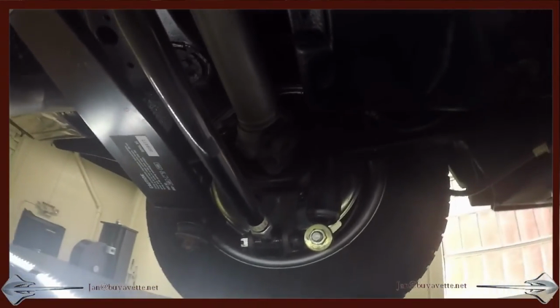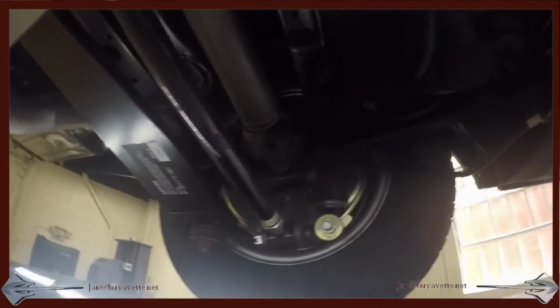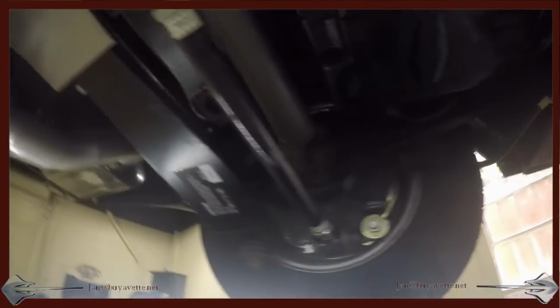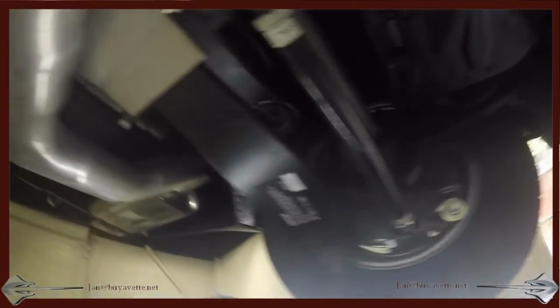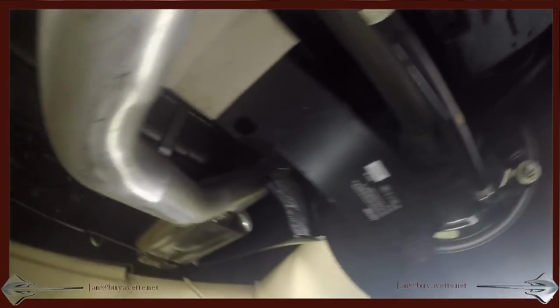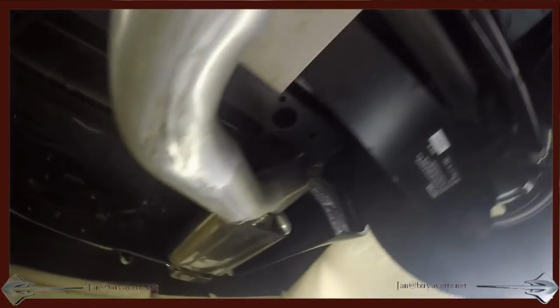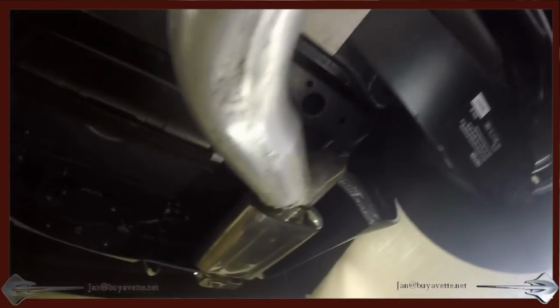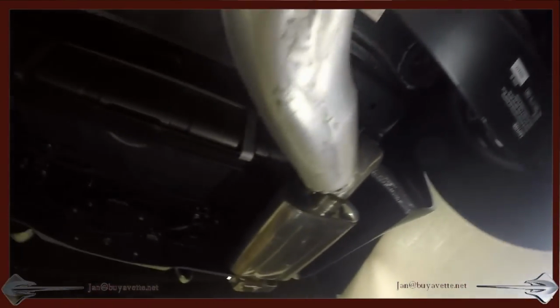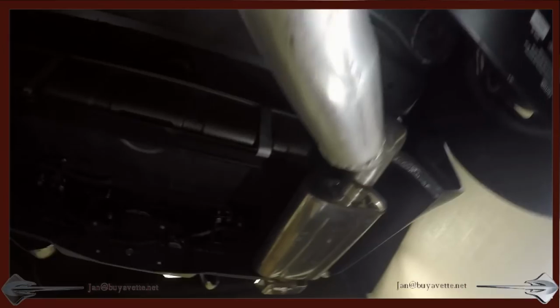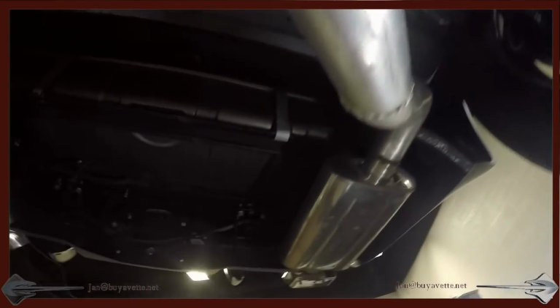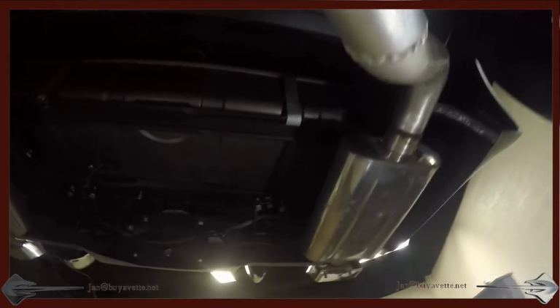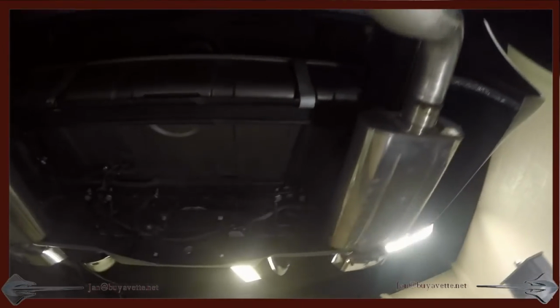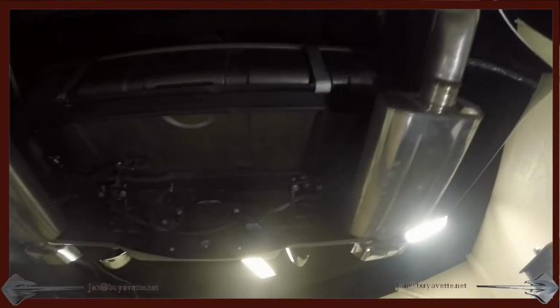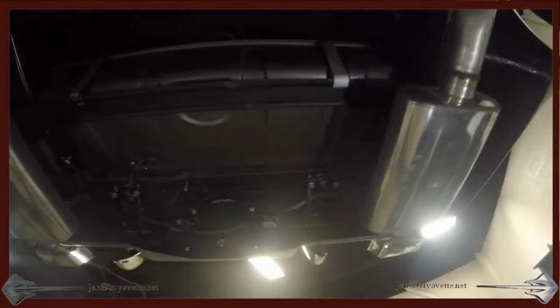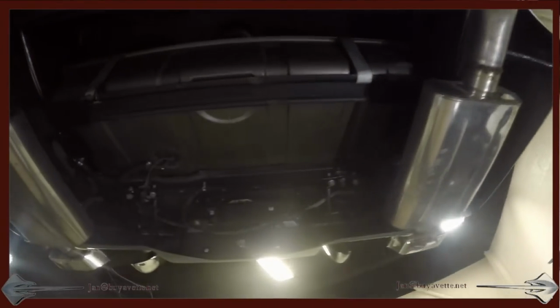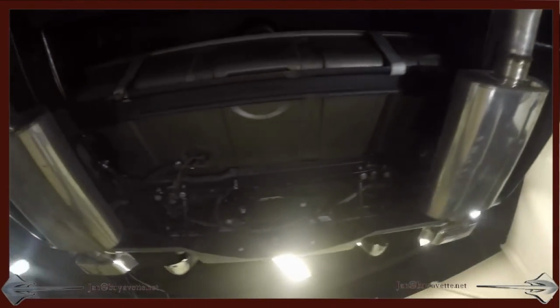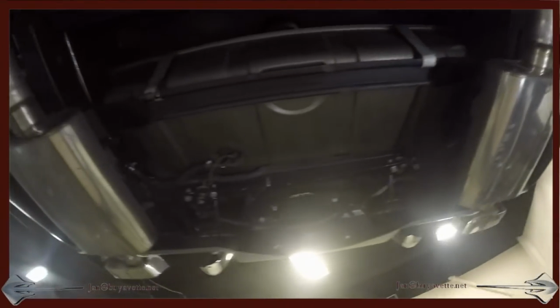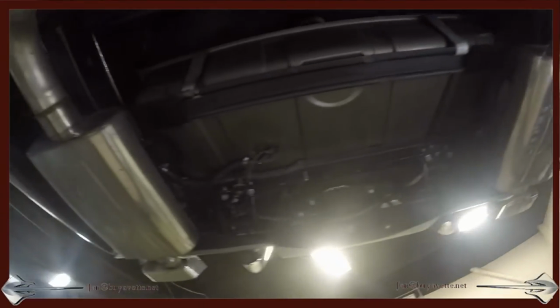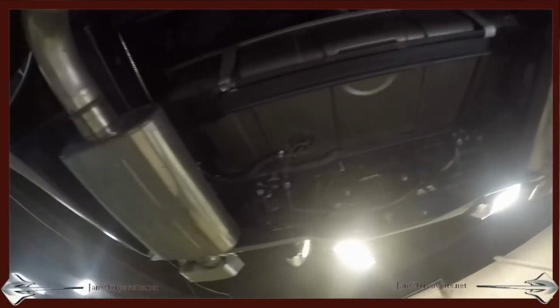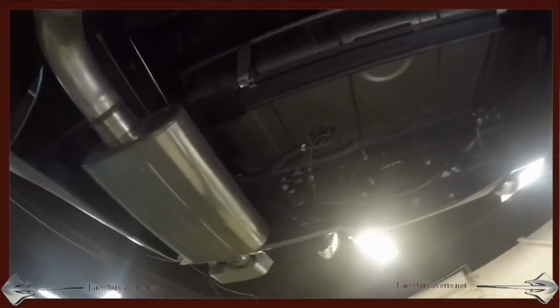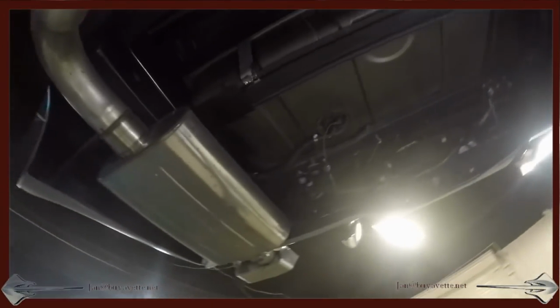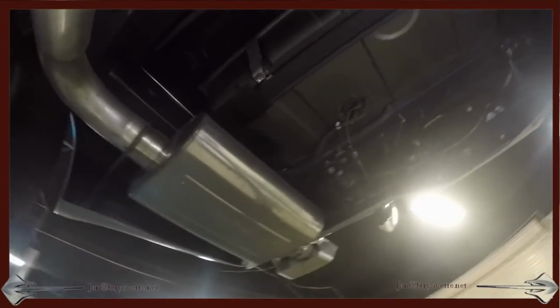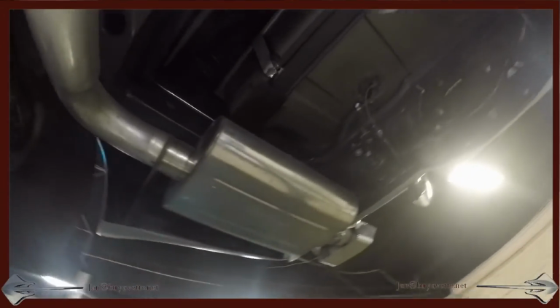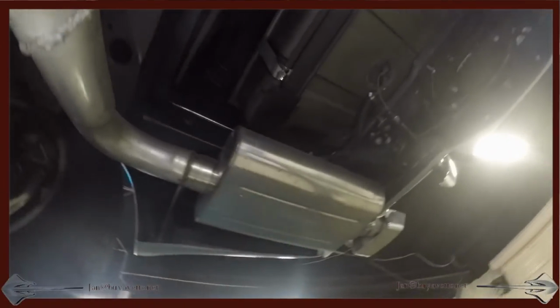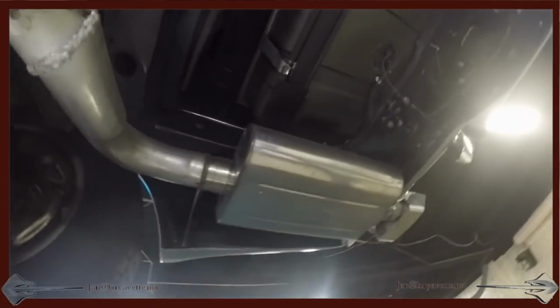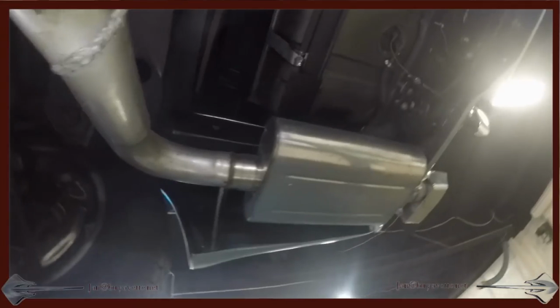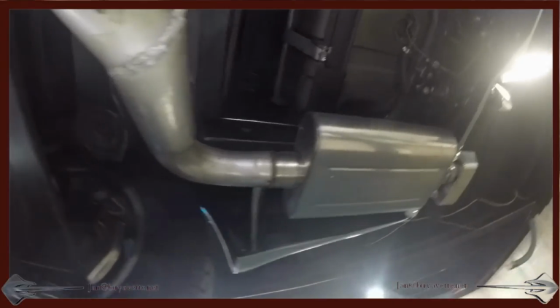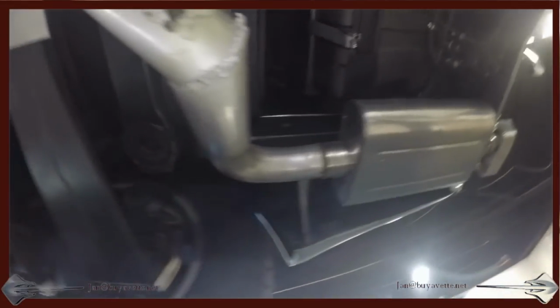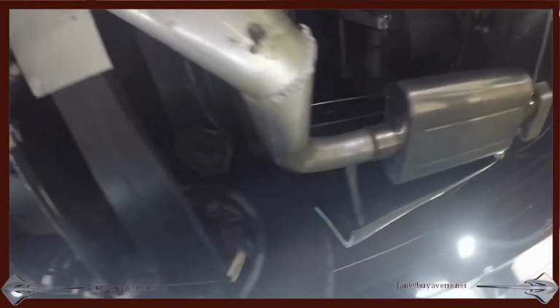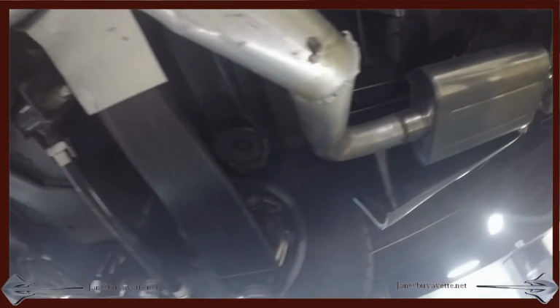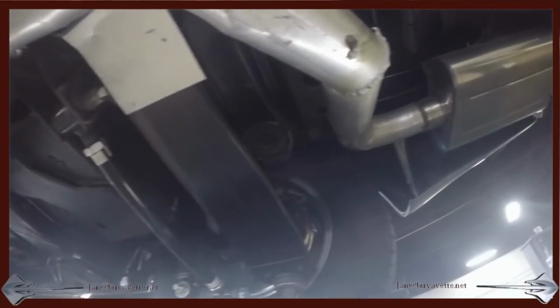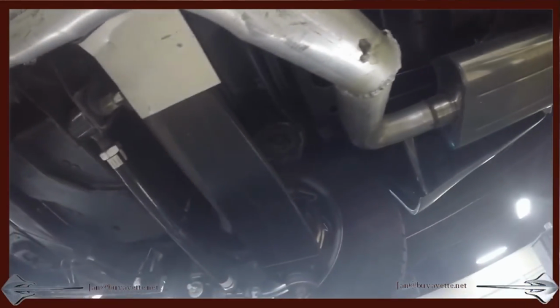This car is beautiful. It's got a silver green exterior and code correct black leather in it. Look at that exhaust, look at that underside, how clean it is.